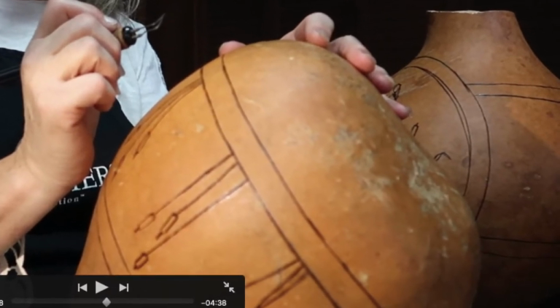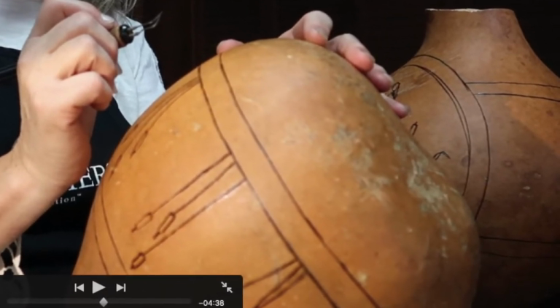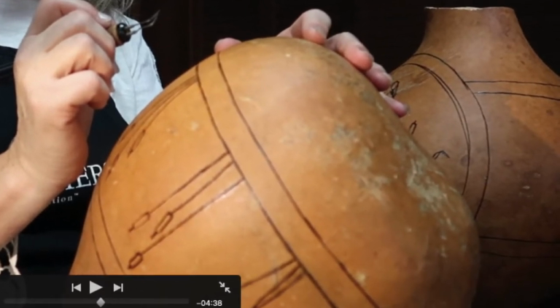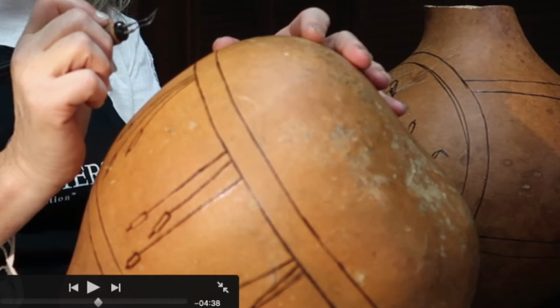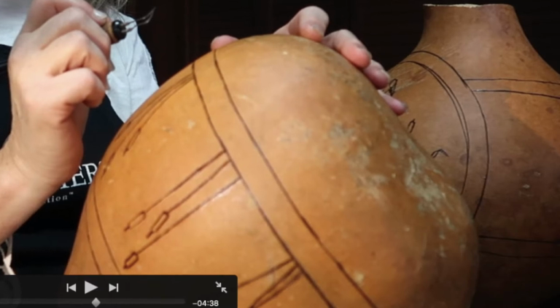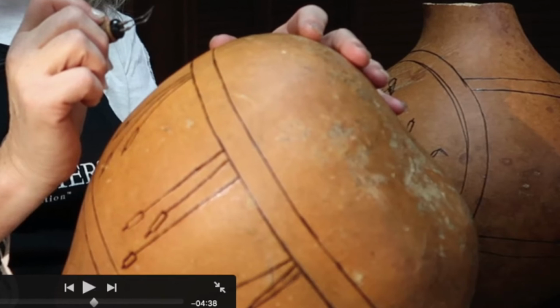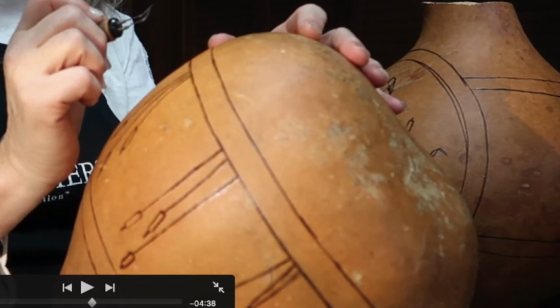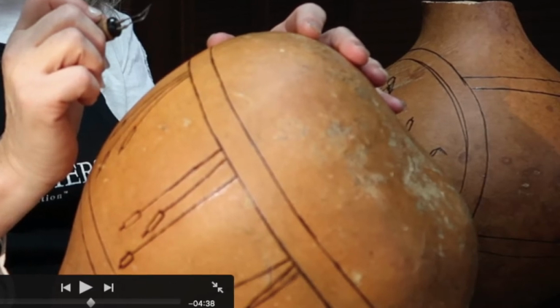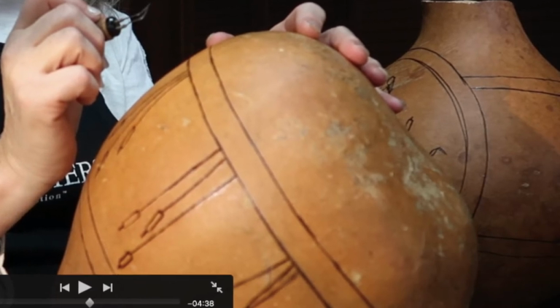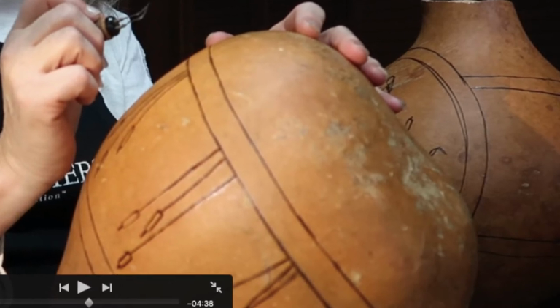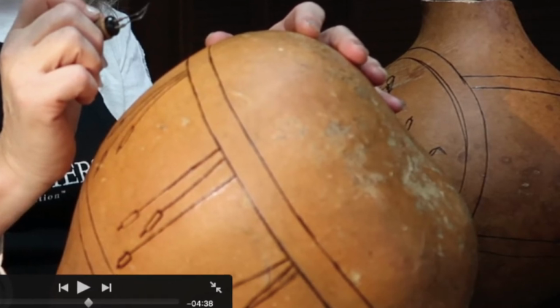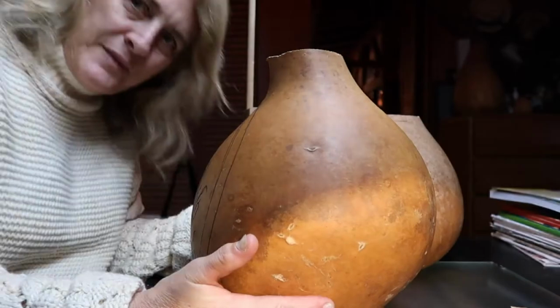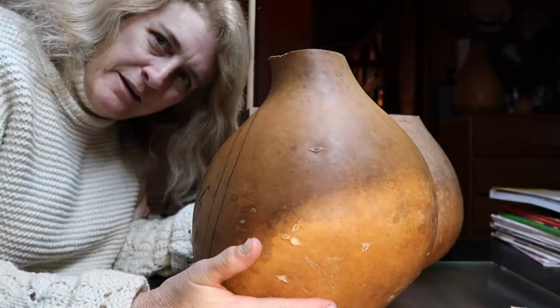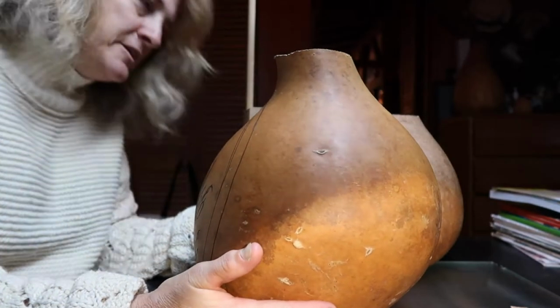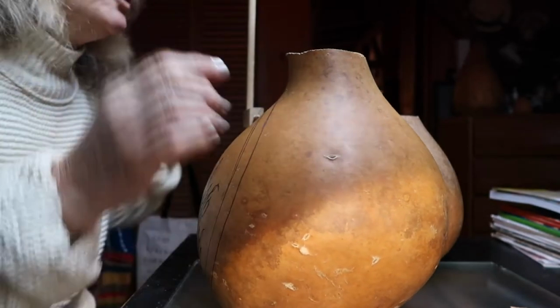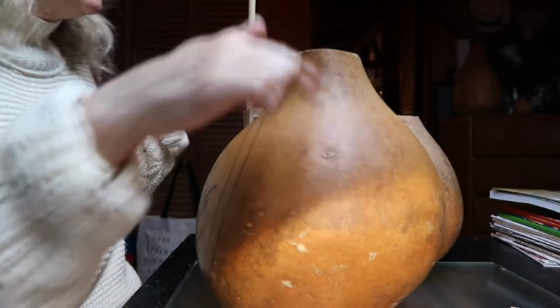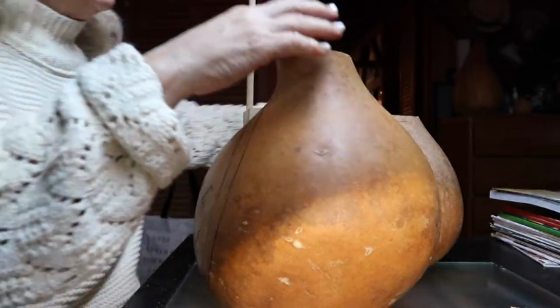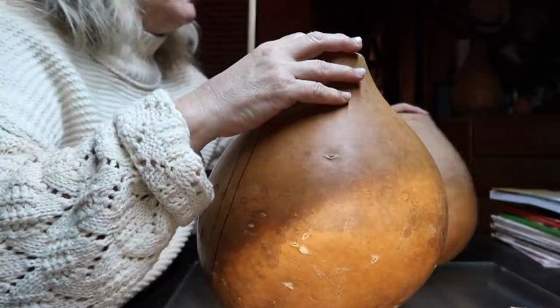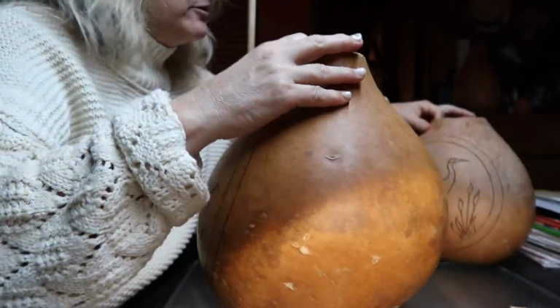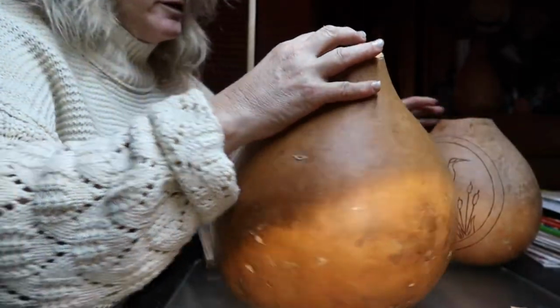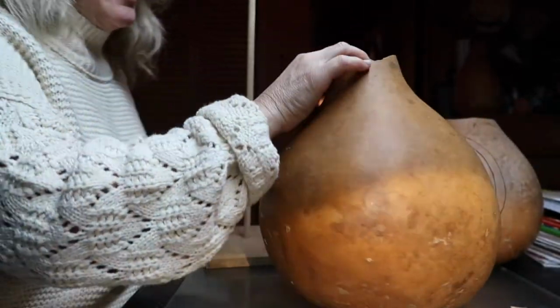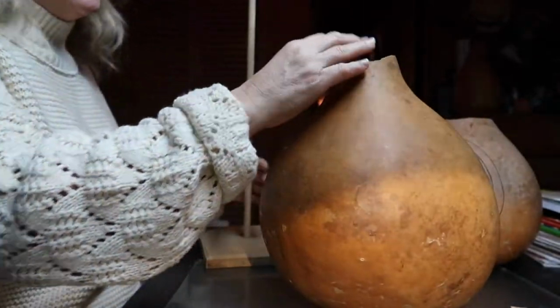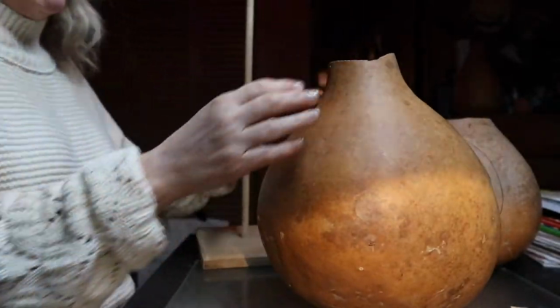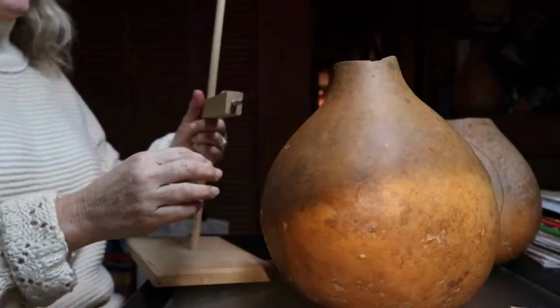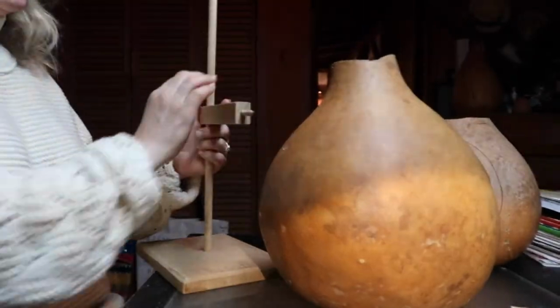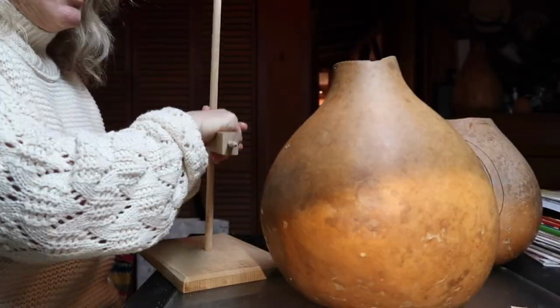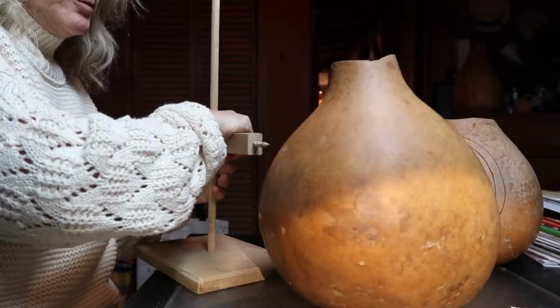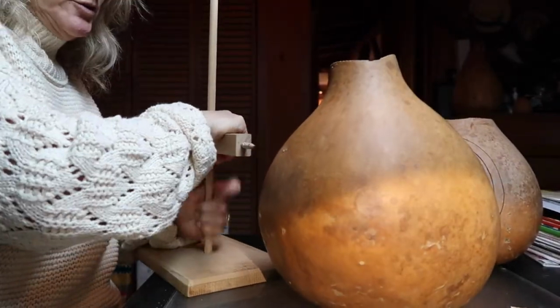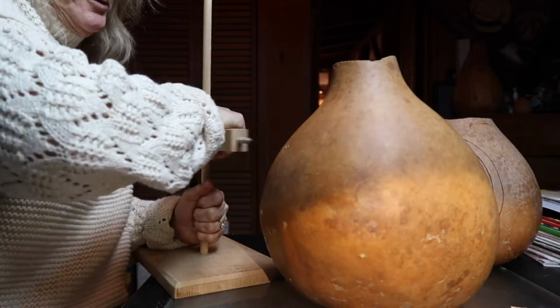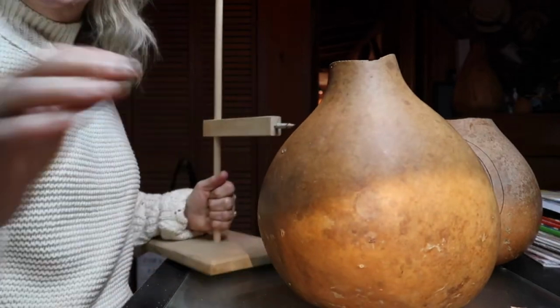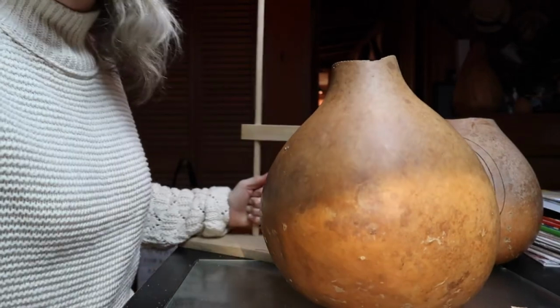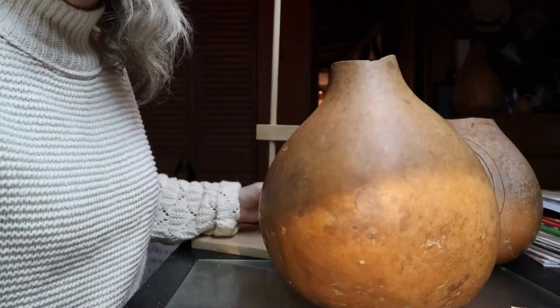So here we go — we're about to put in a border. Optional — you don't have to if you don't want to. If you want to do a pattern around the back, which you definitely don't have to do, you can use anything.